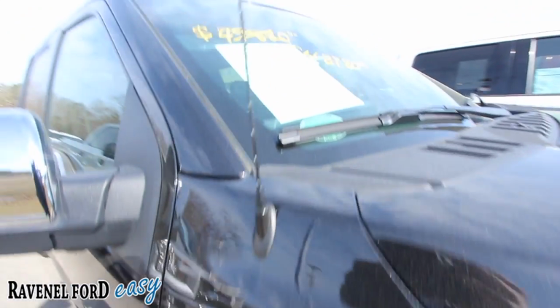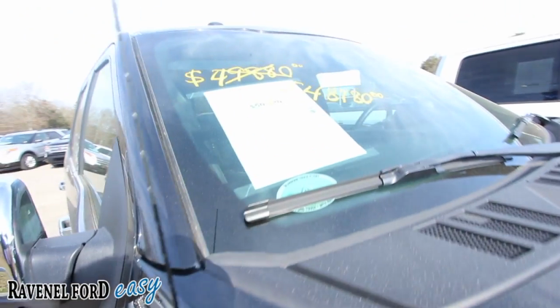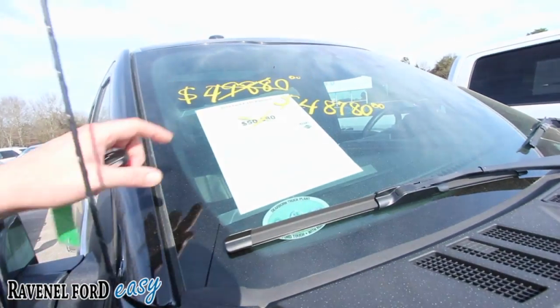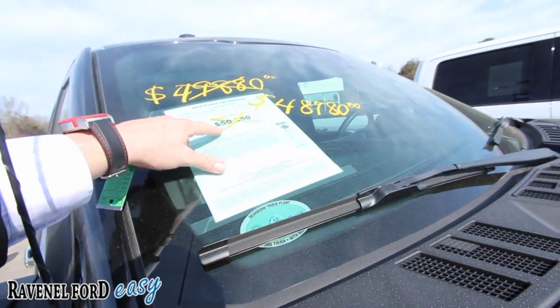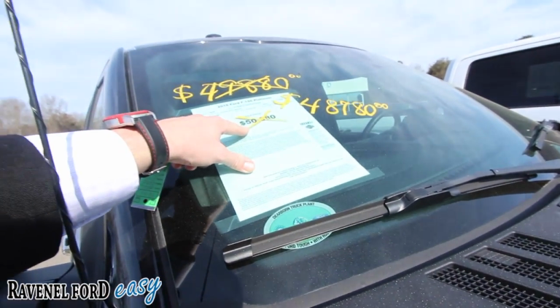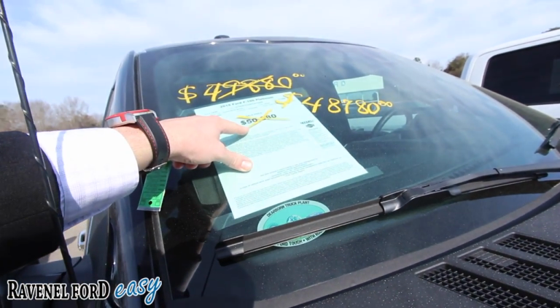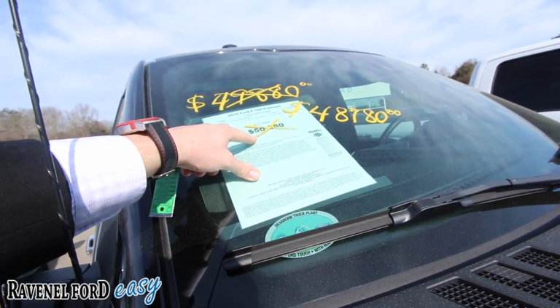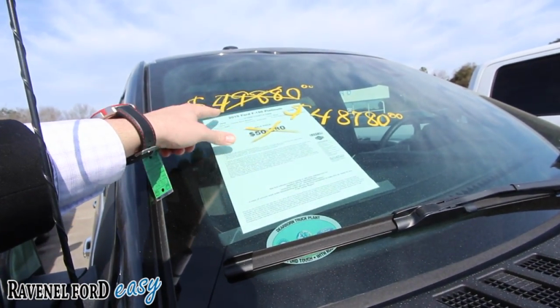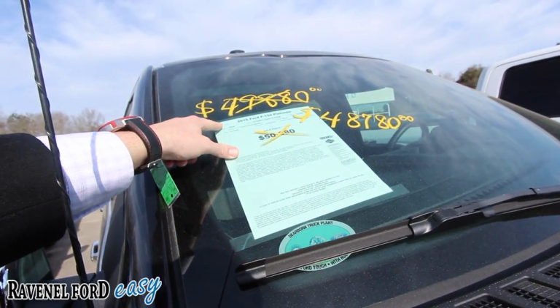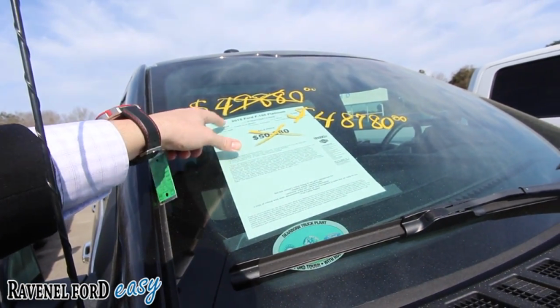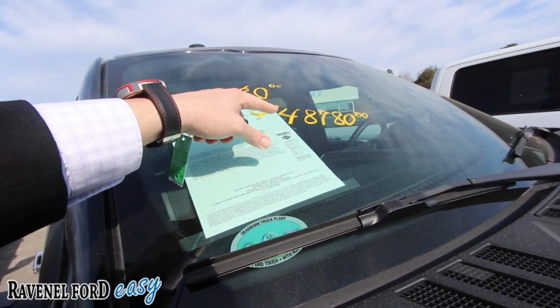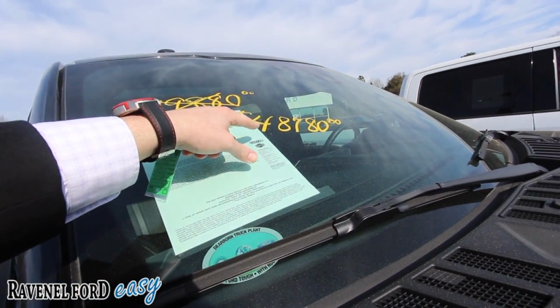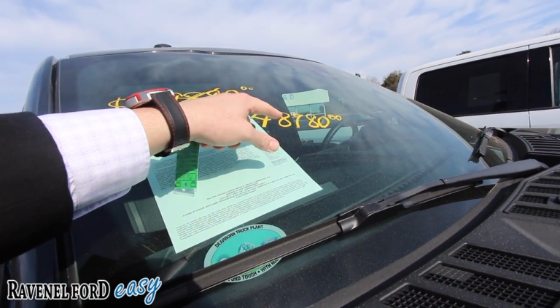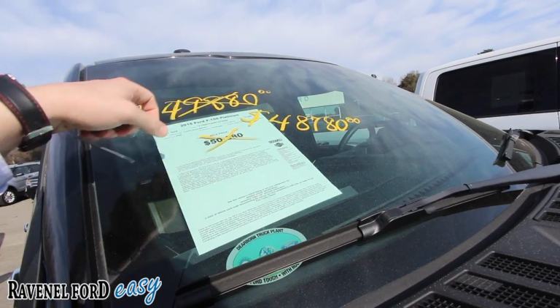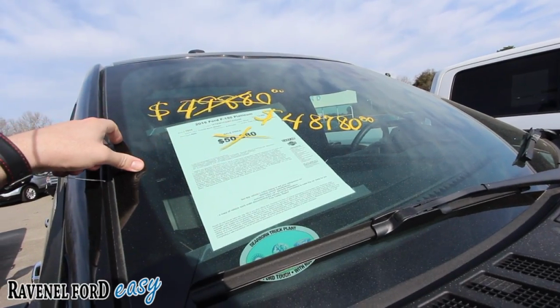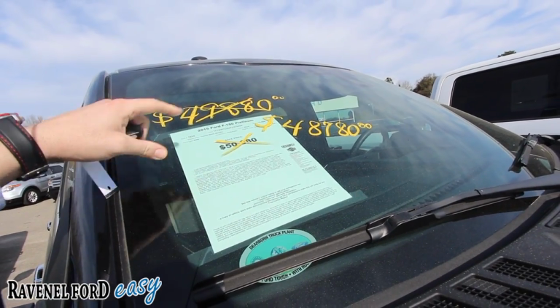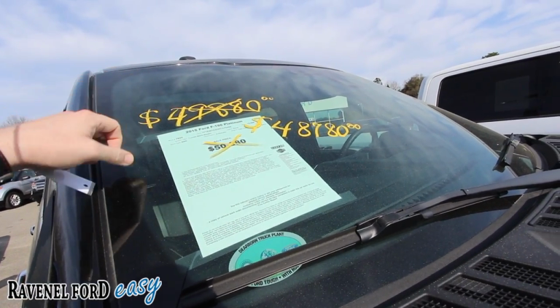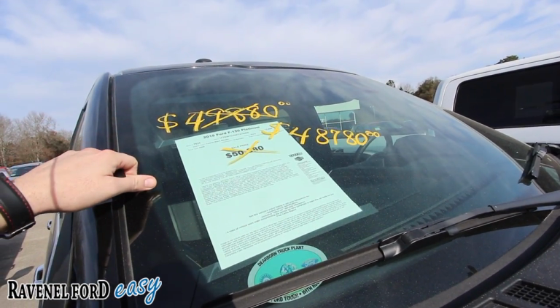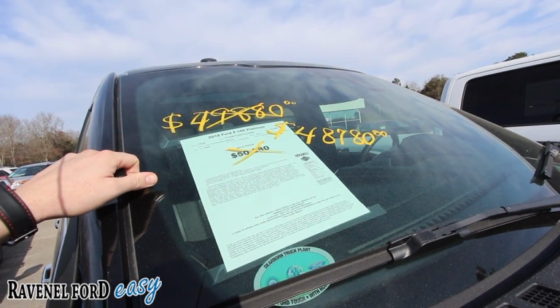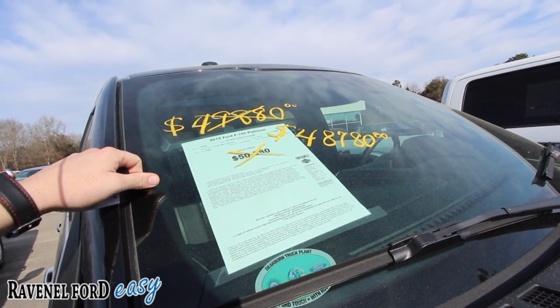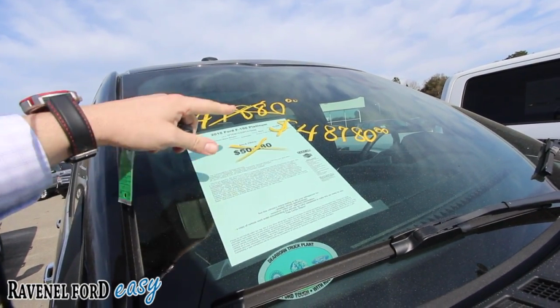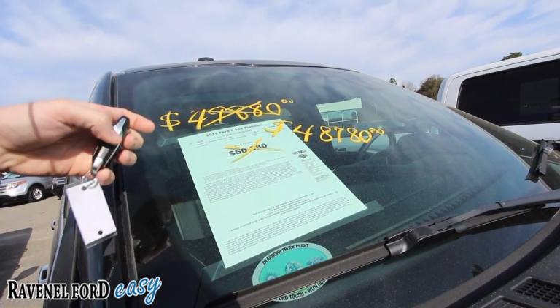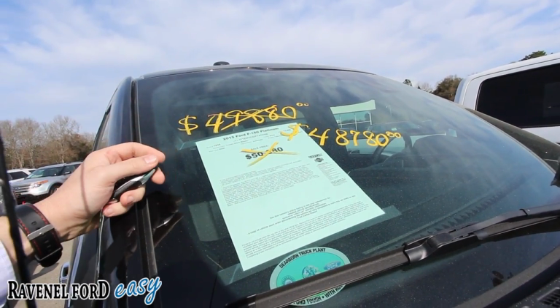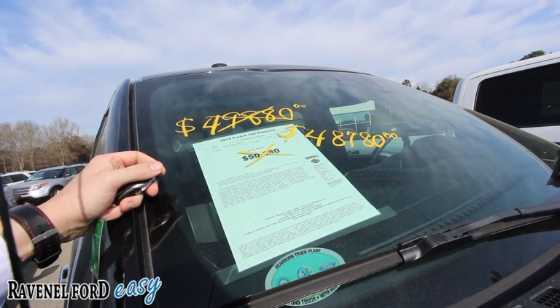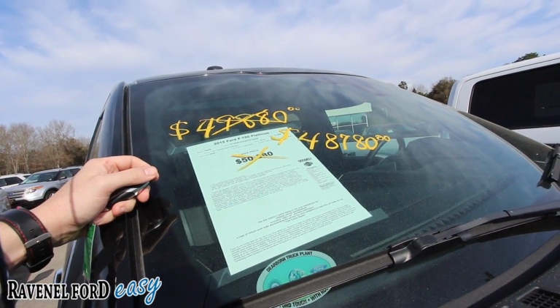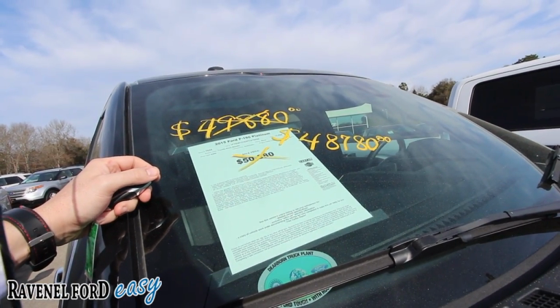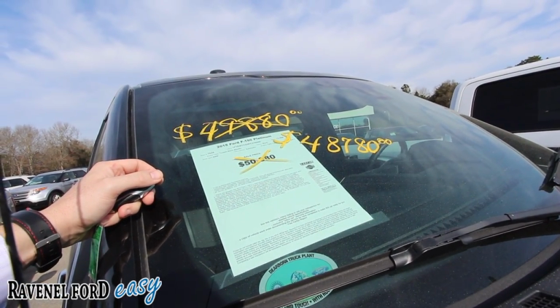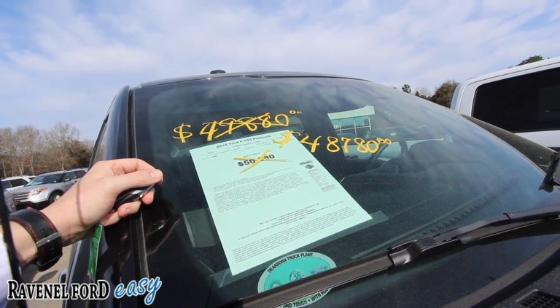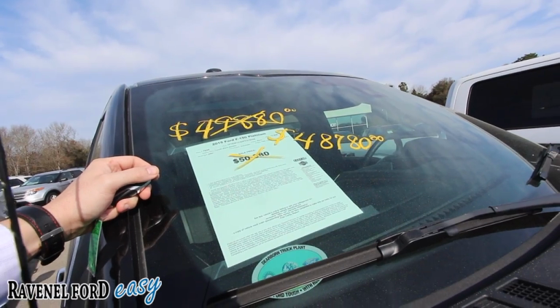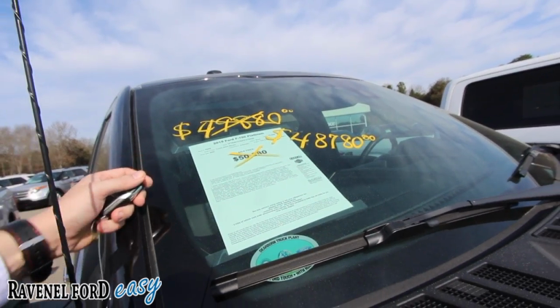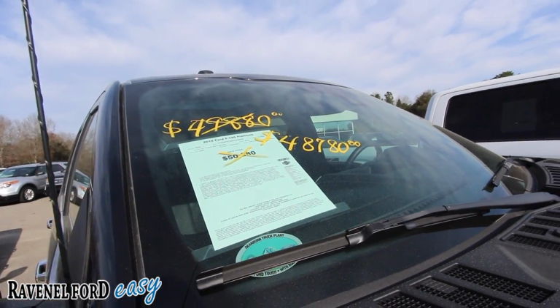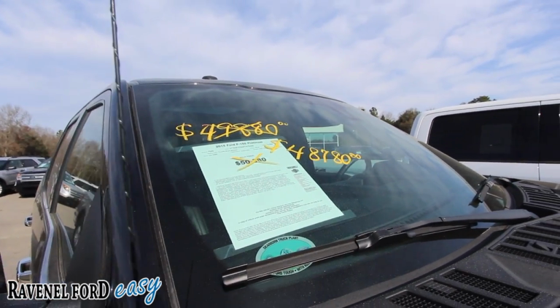Nice polished aluminum wheels. It does have the EcoBoost. As for the price — was fifty thousand eight eighty, then forty-nine eight eighty, now forty-eight seven eighty. So forty-eight seven eighty is a good deal, and it only has twelve thousand six hundred ninety-eight miles, so pretty low mileage.